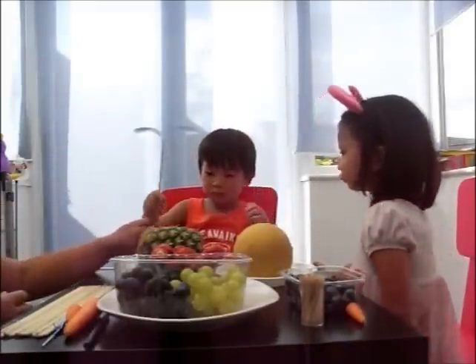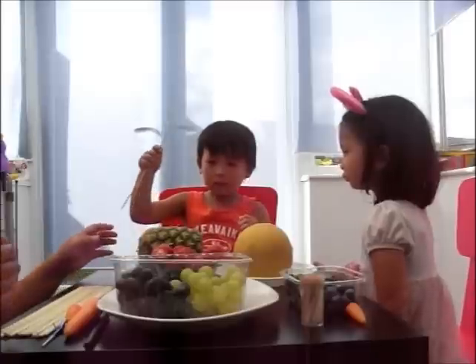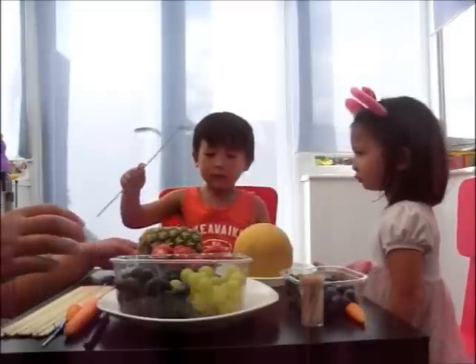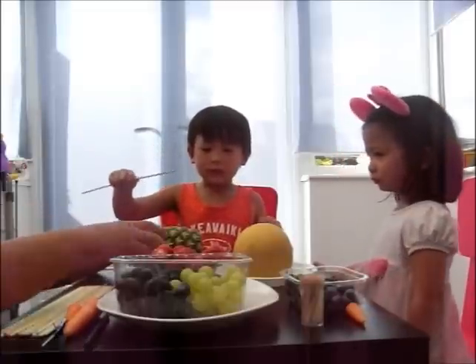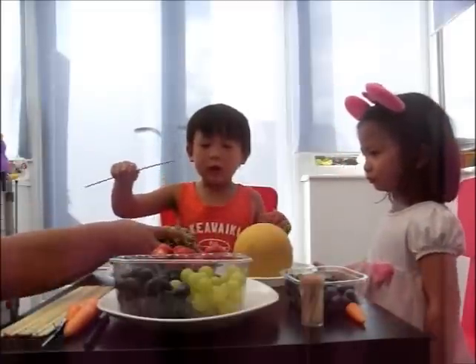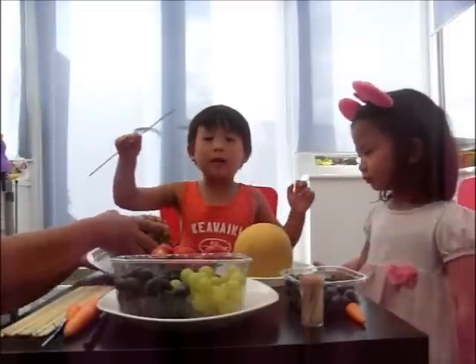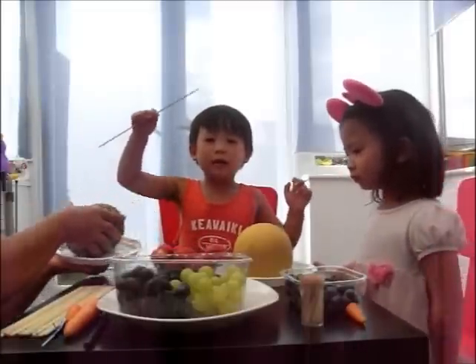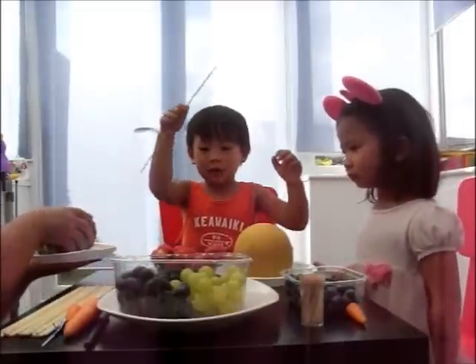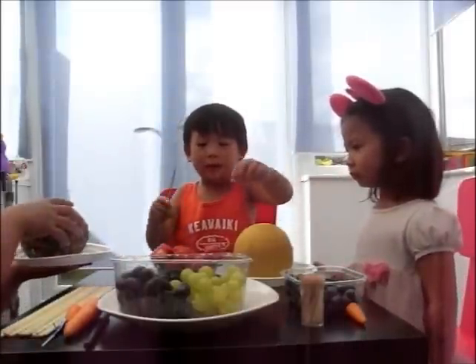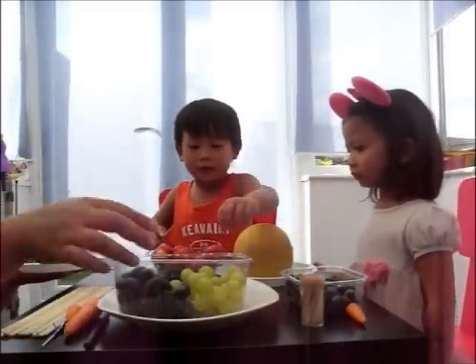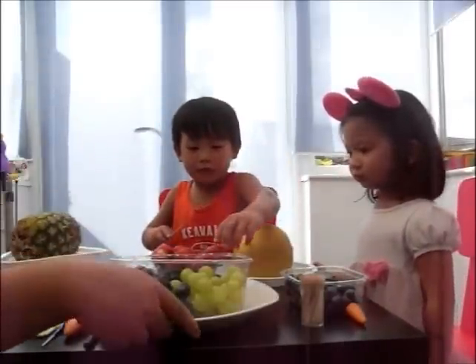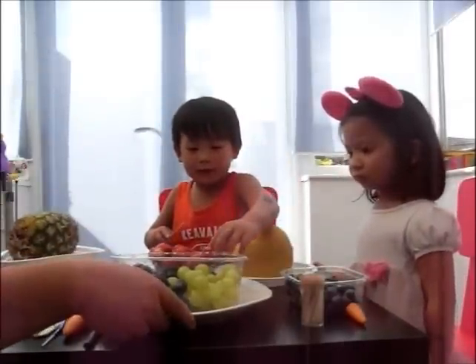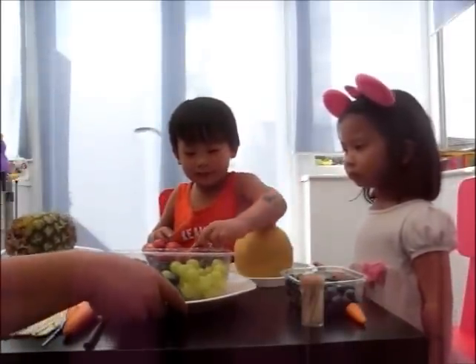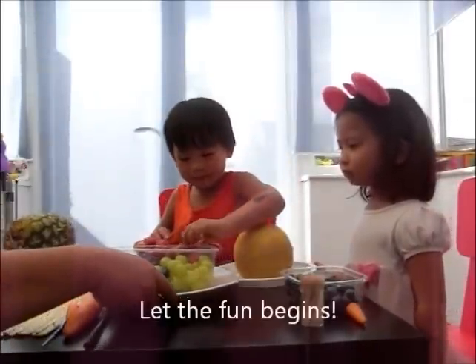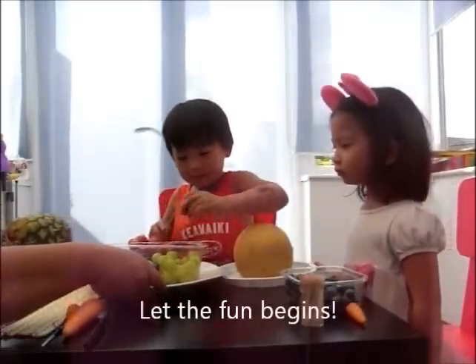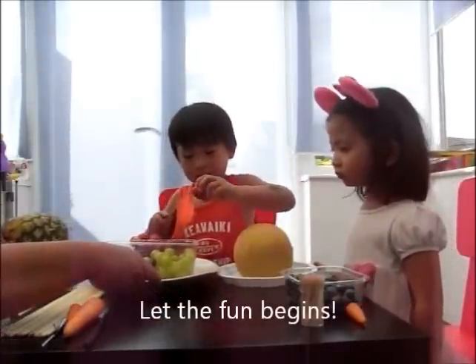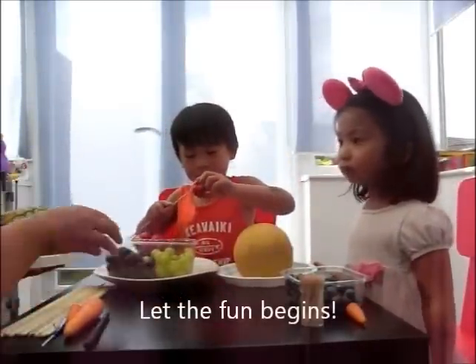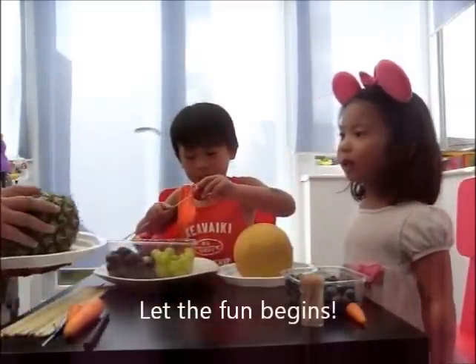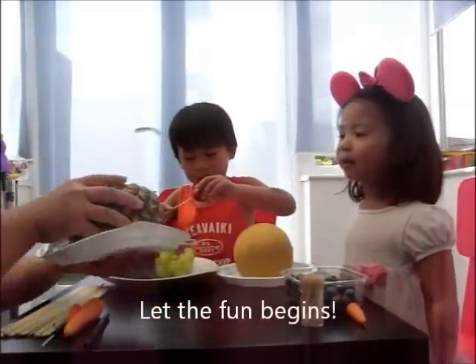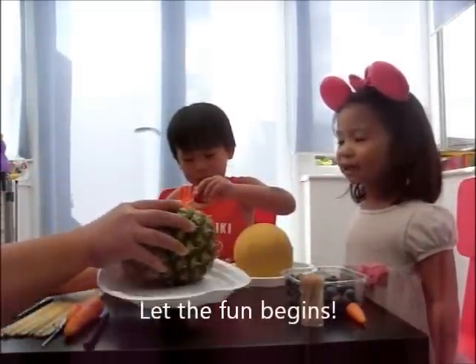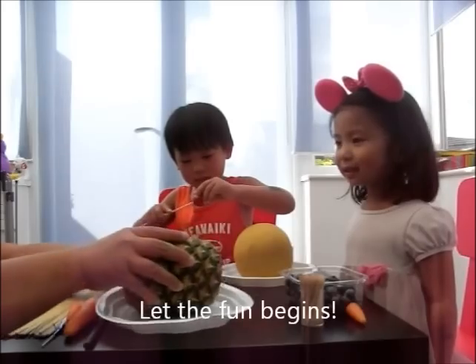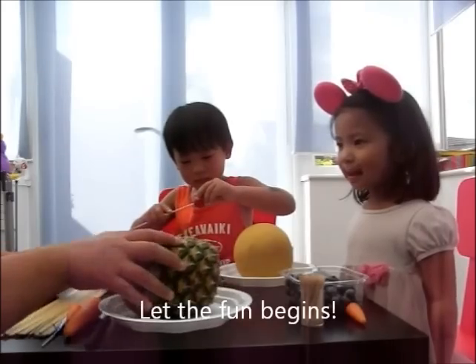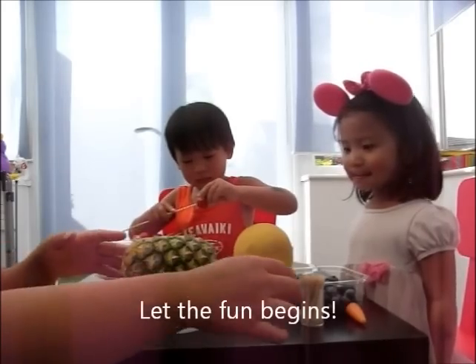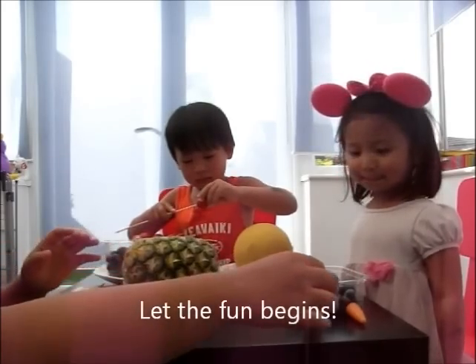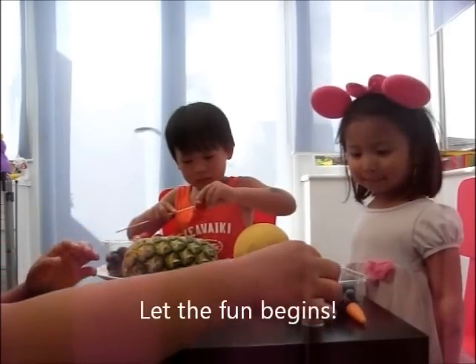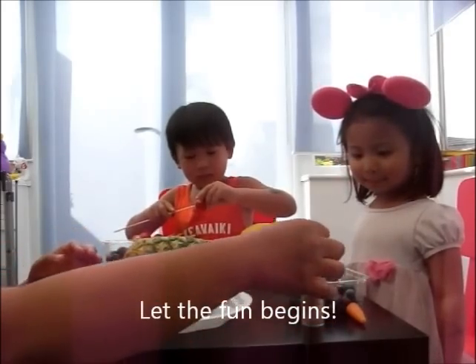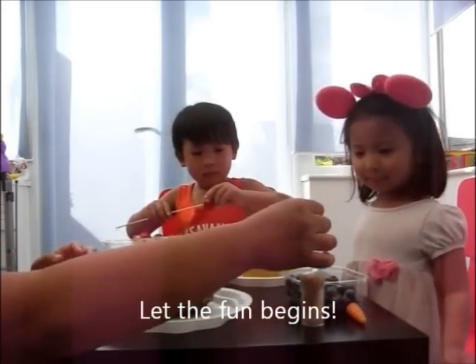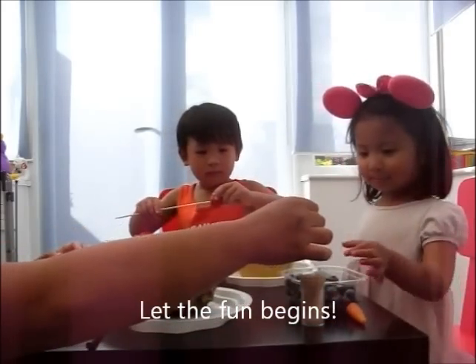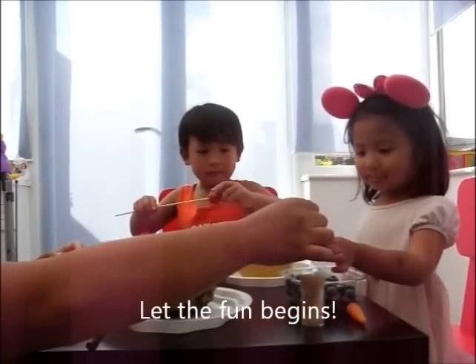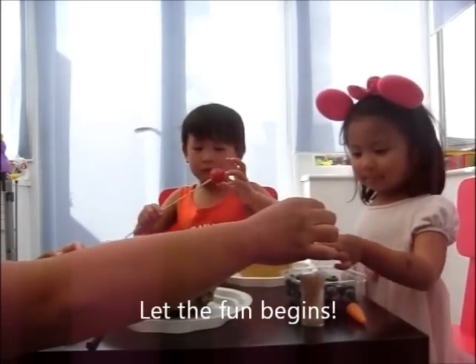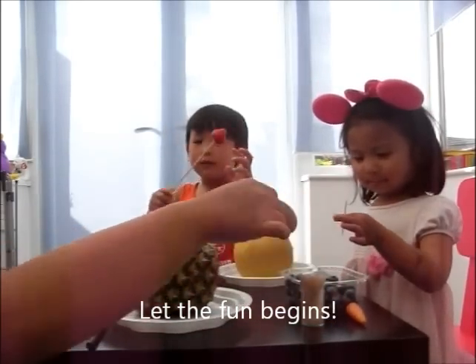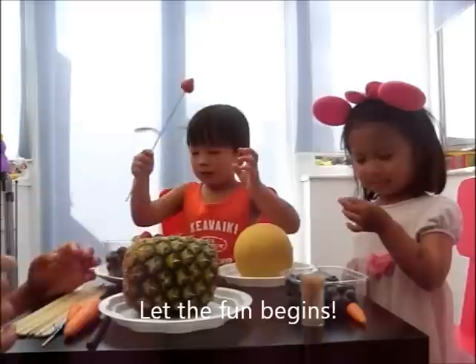Here's some fruits. I'll have some fruits. Mommy, how about me? Okay, Lisa, I'm going to do some blueberries.